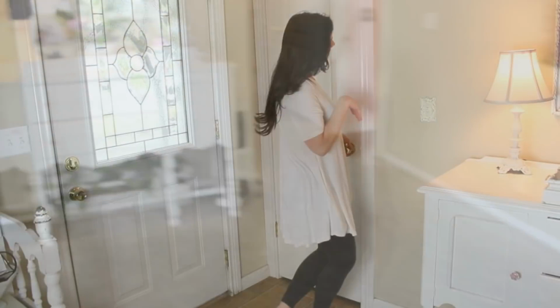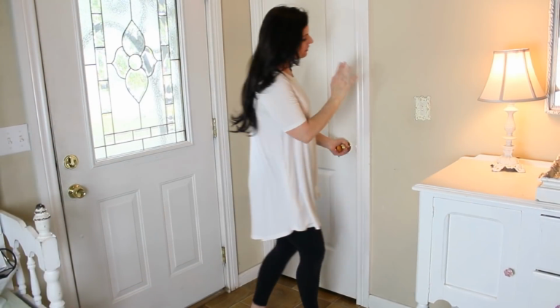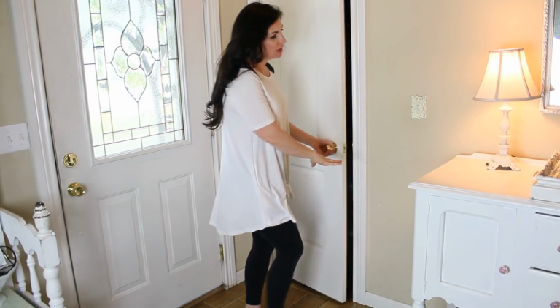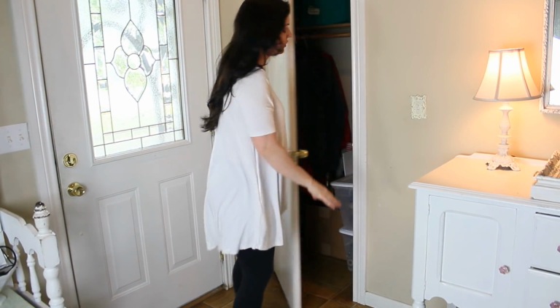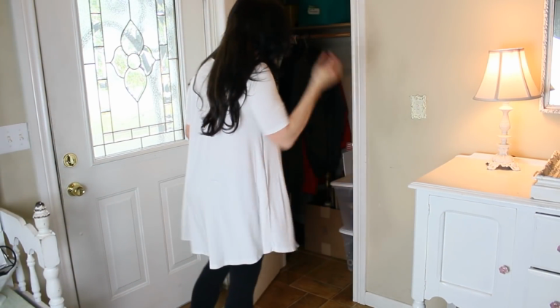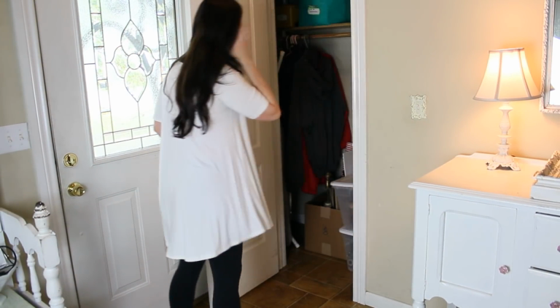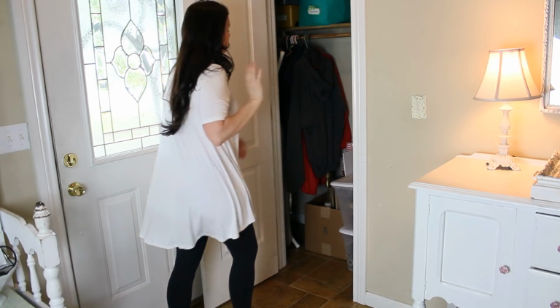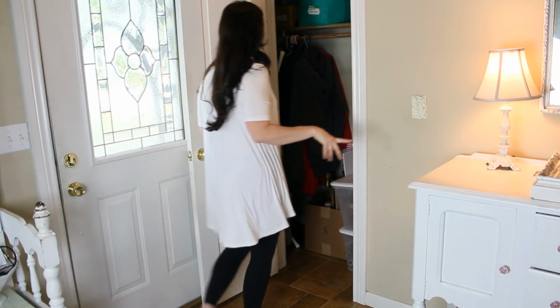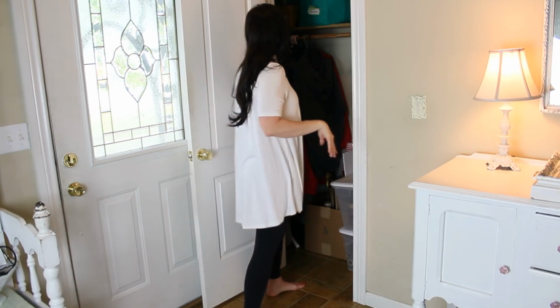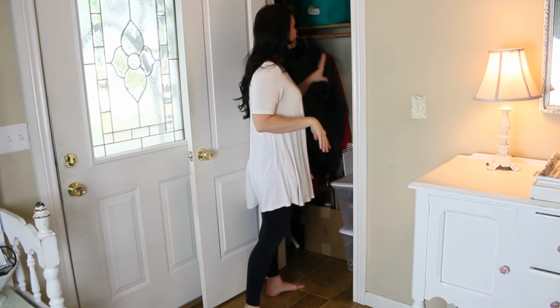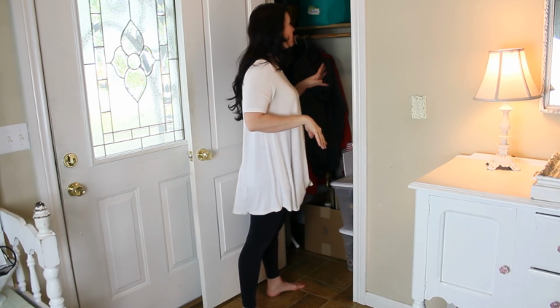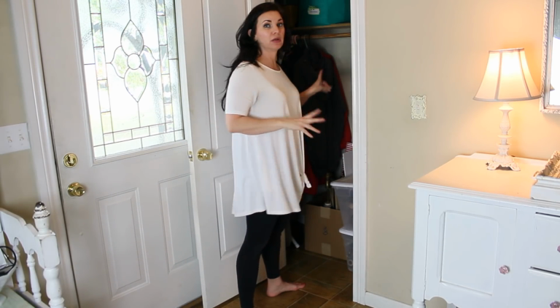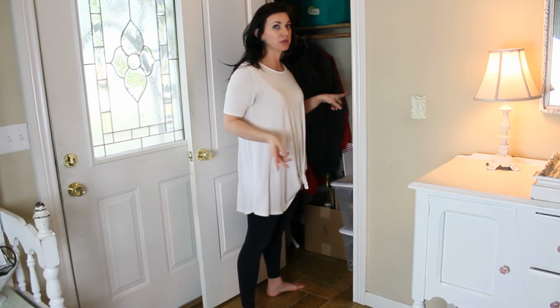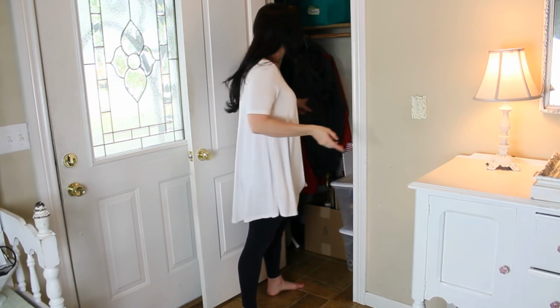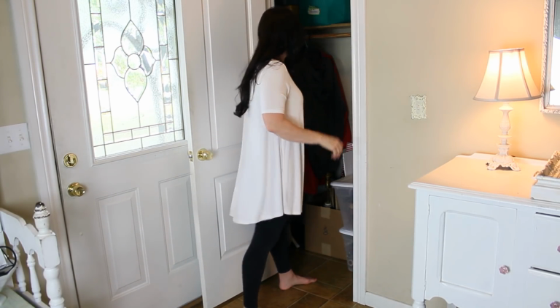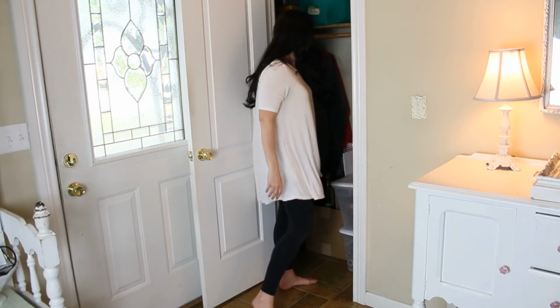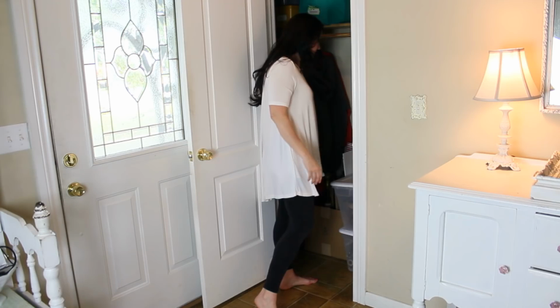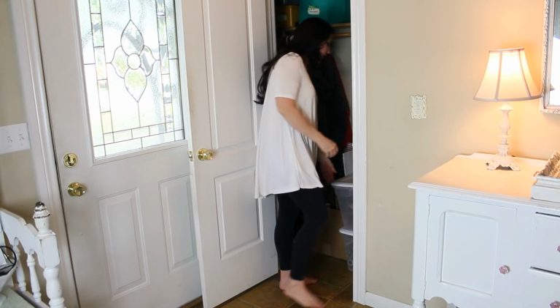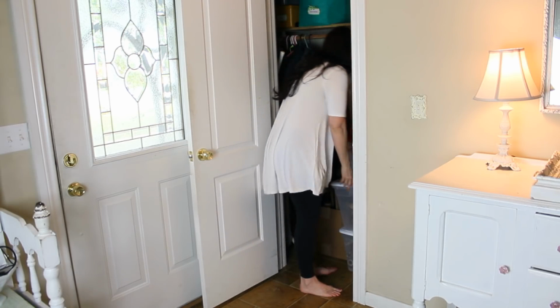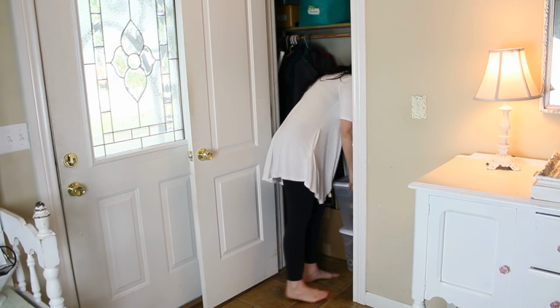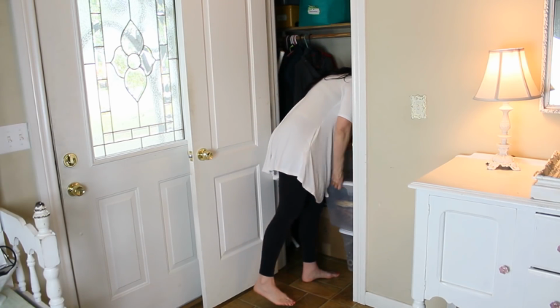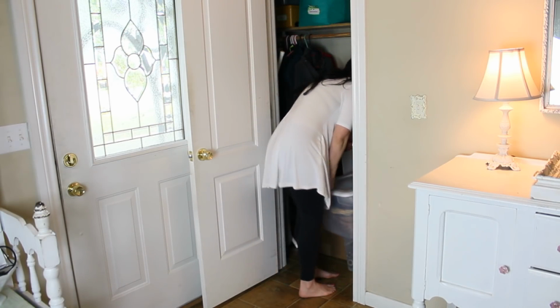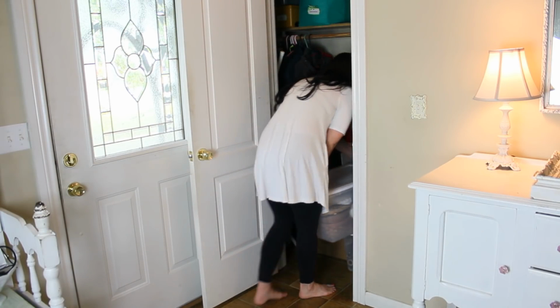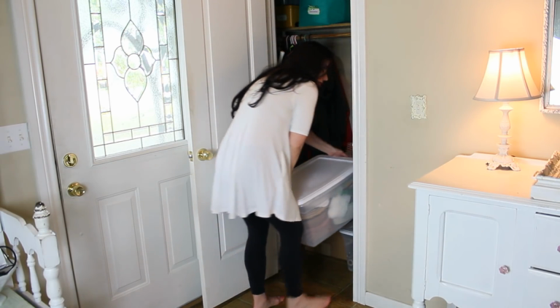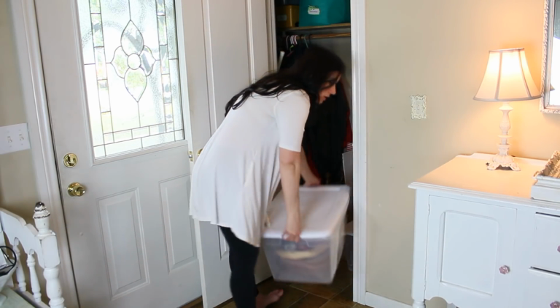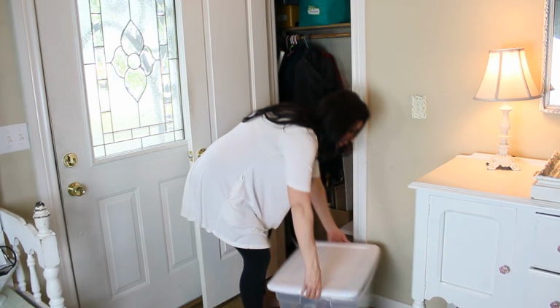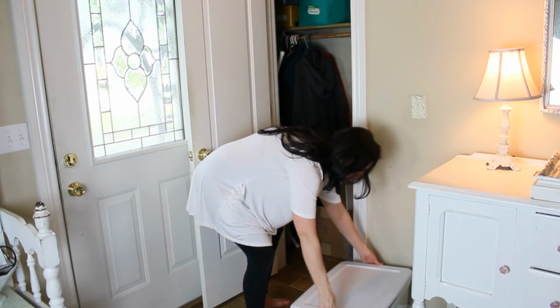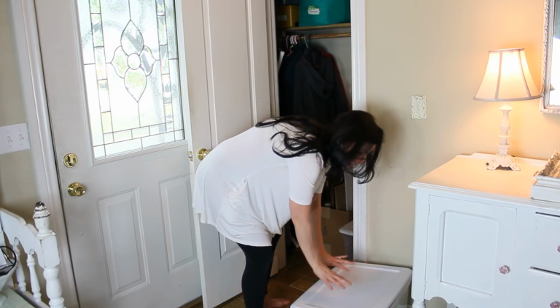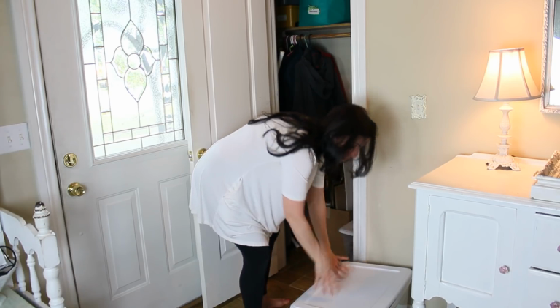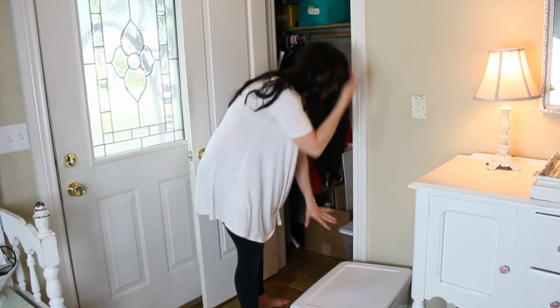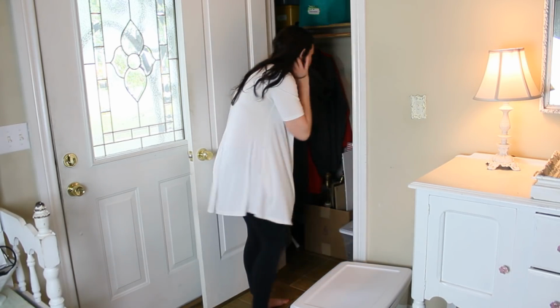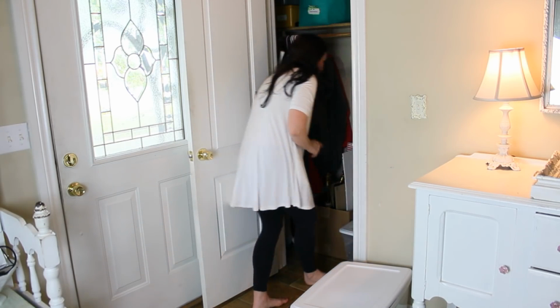Here is where I store all of my craft supplies. This is our coat closet — I've really been working on decluttering it — and I just have two totes for all of my Dollar Tree crafting supplies.